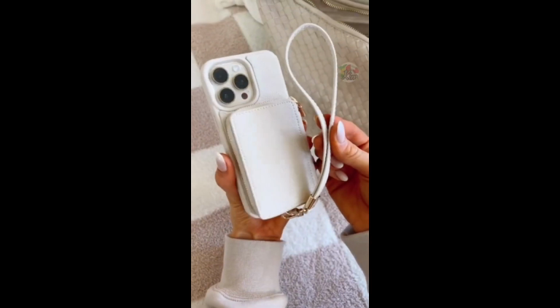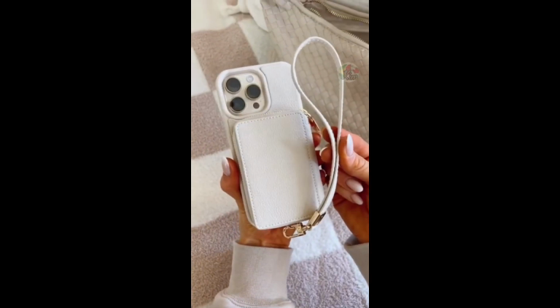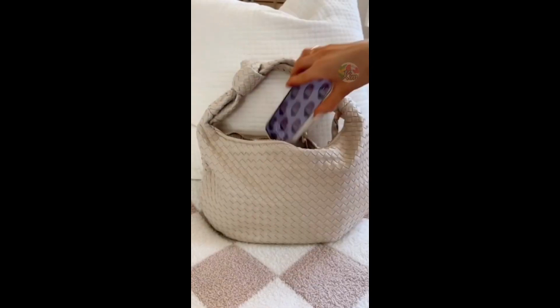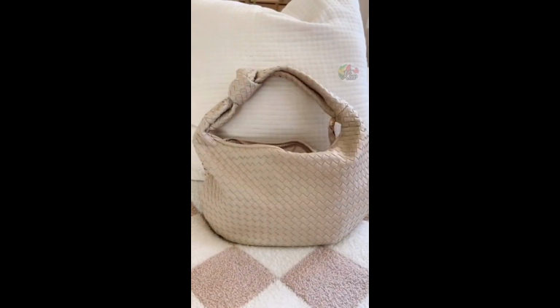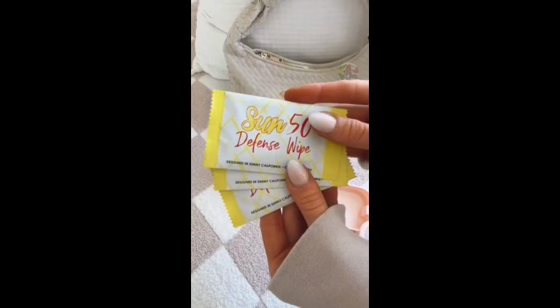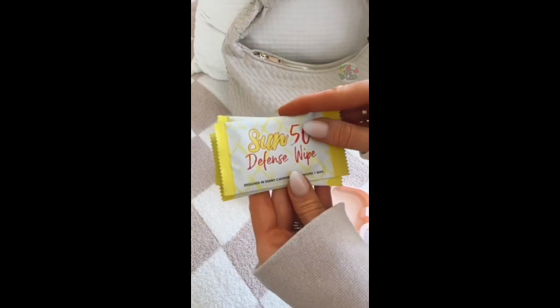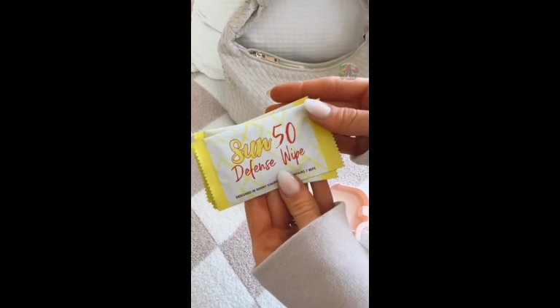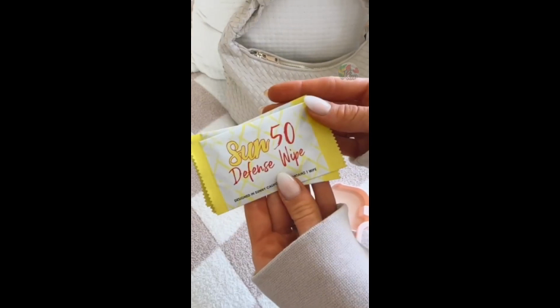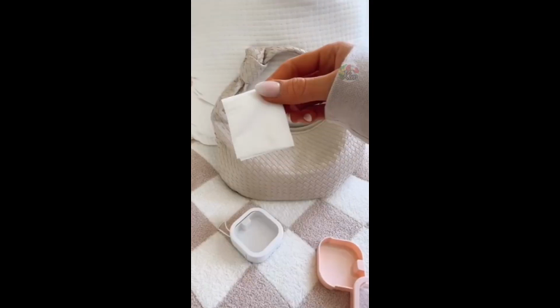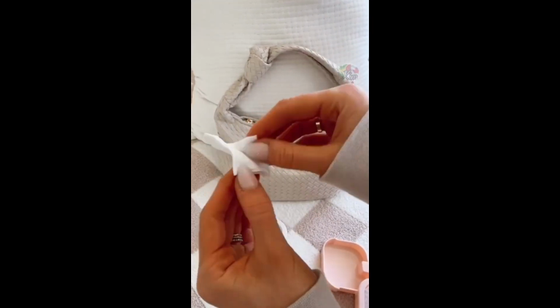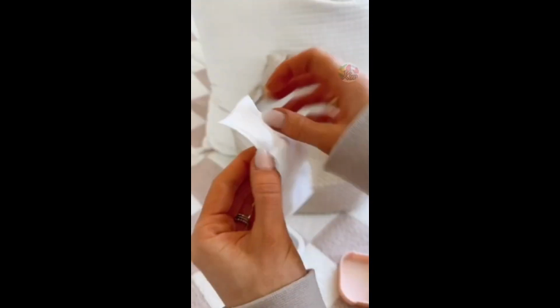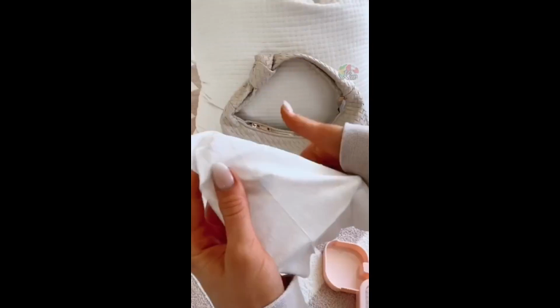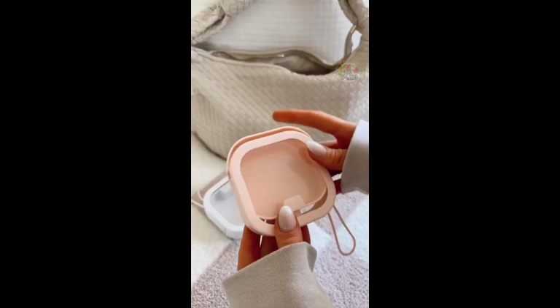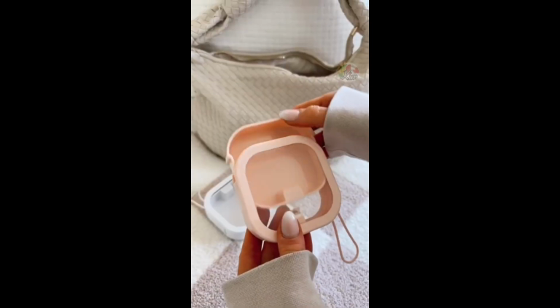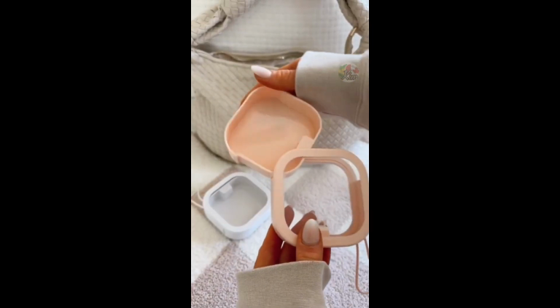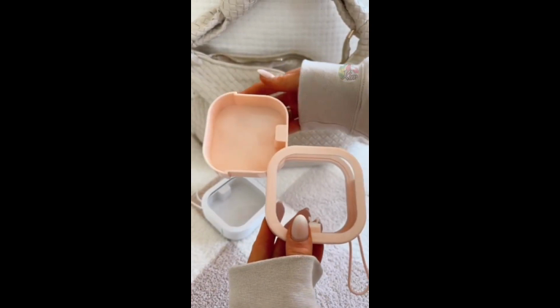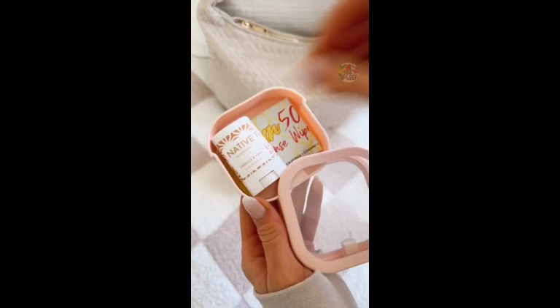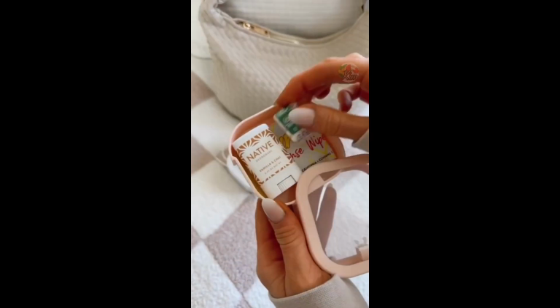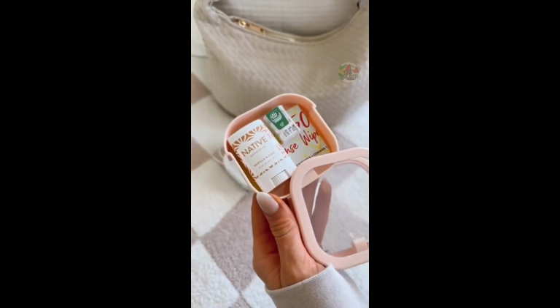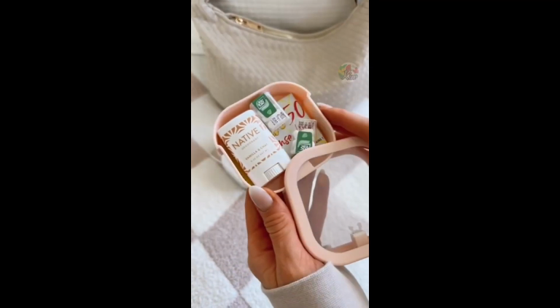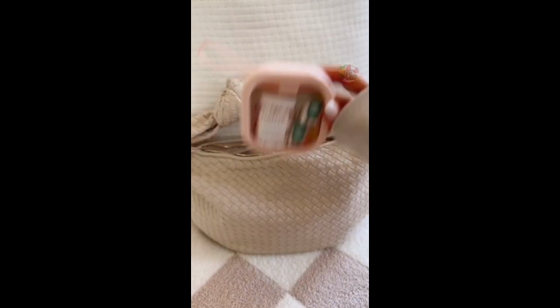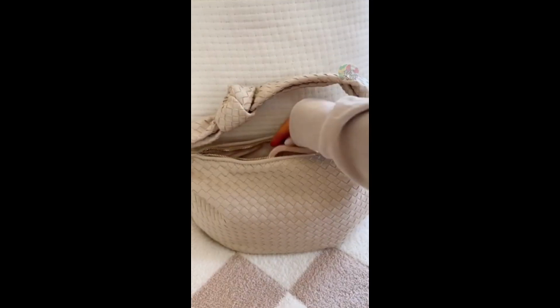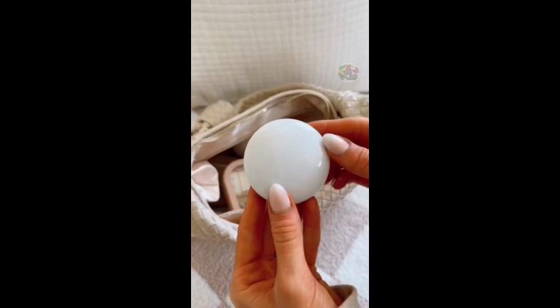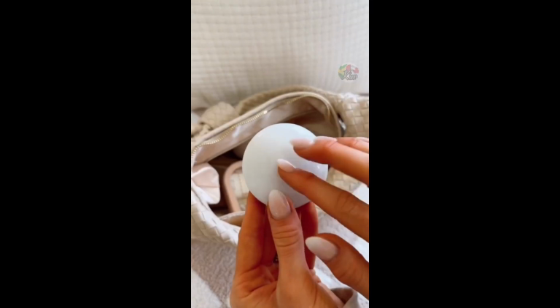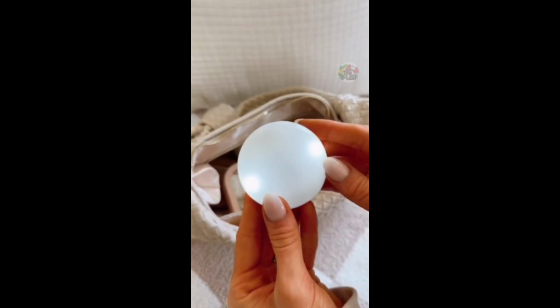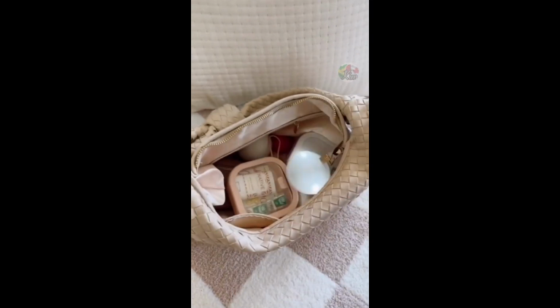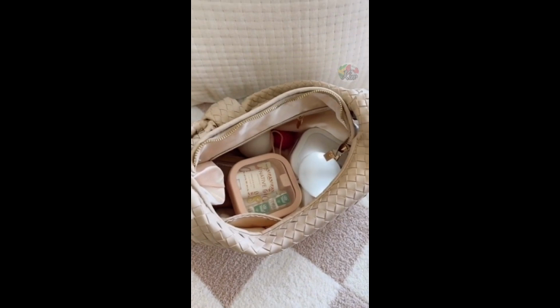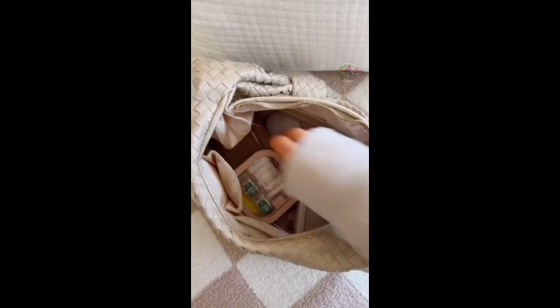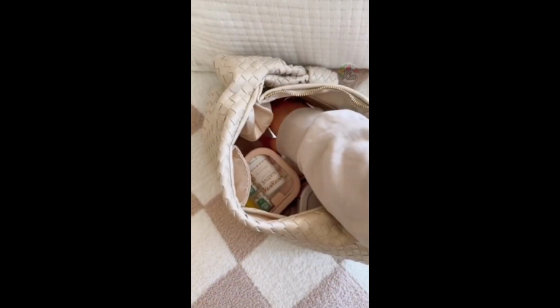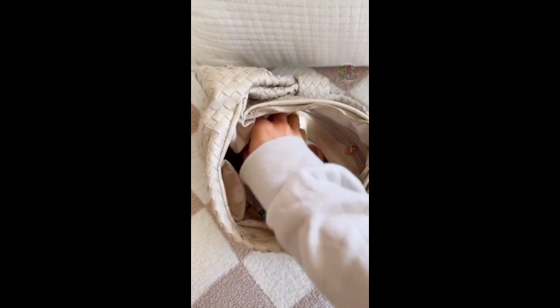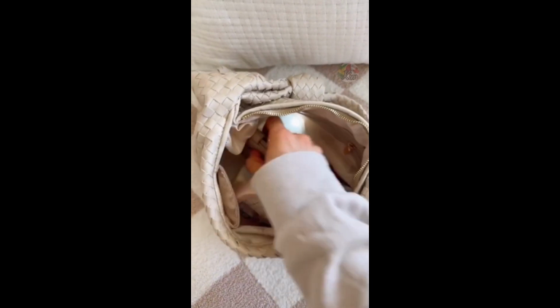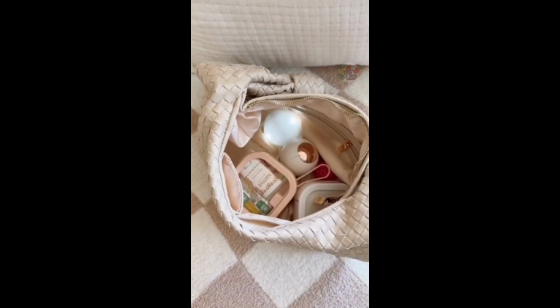It's super space effective. These sunscreen wipes are easy to travel with in the summer and fit perfectly into these portable storage boxes to keep smaller items organized in your handbag. And this bag light turns on when you reach into your bag, making it easy to find what you need.